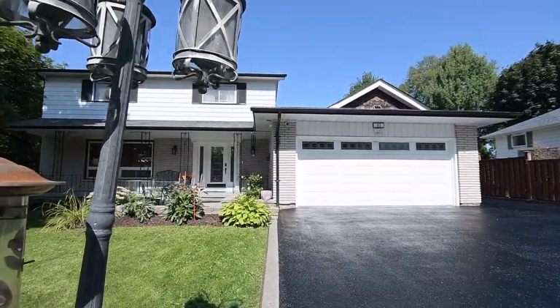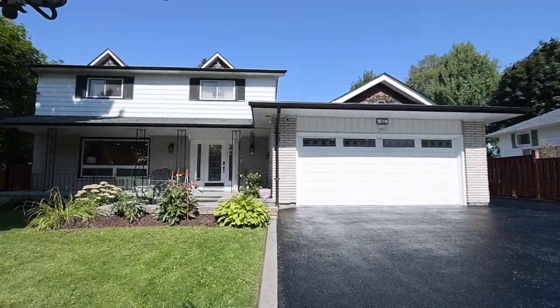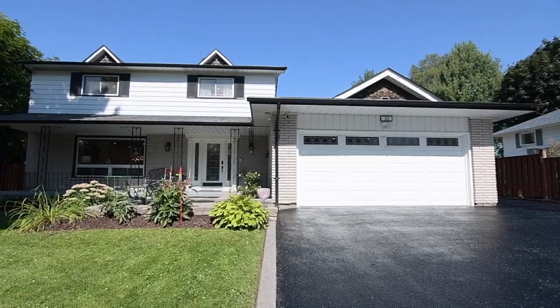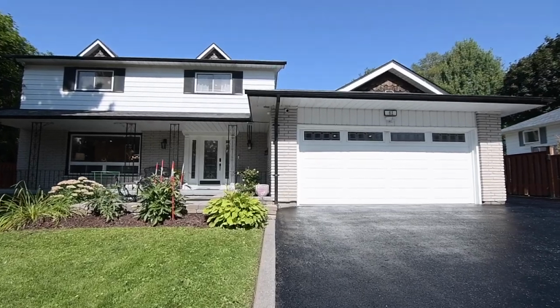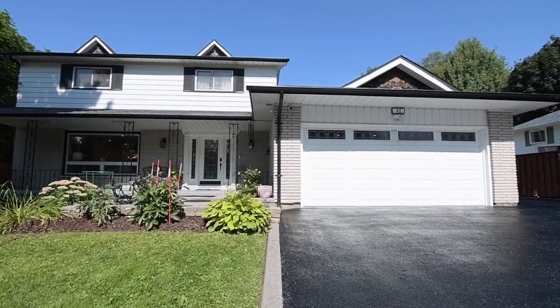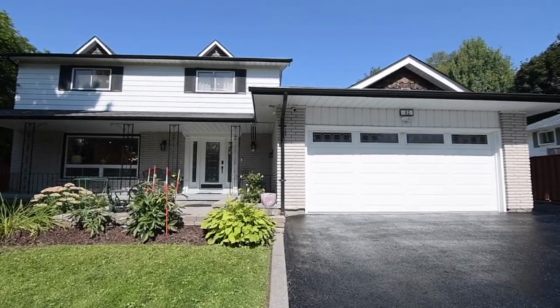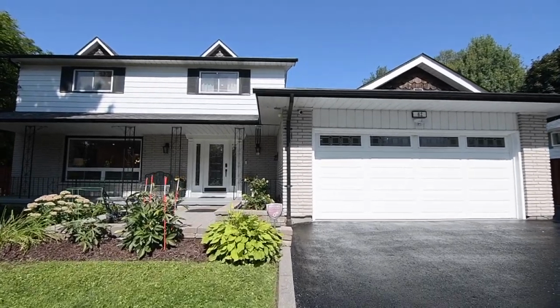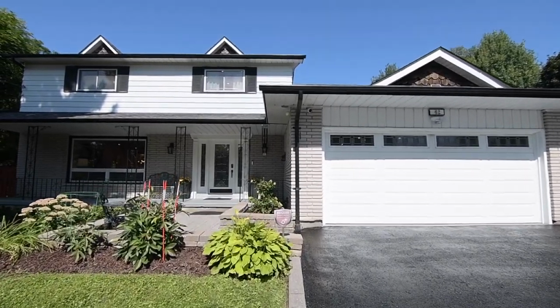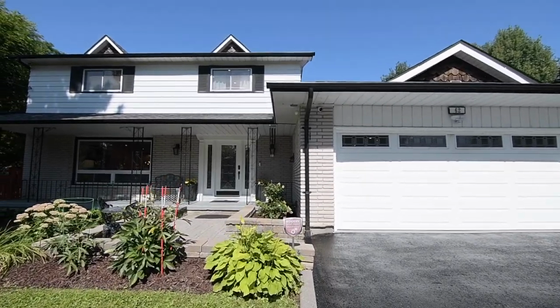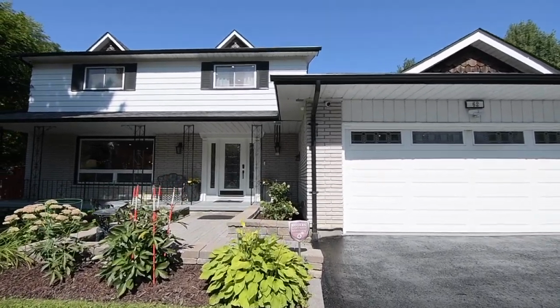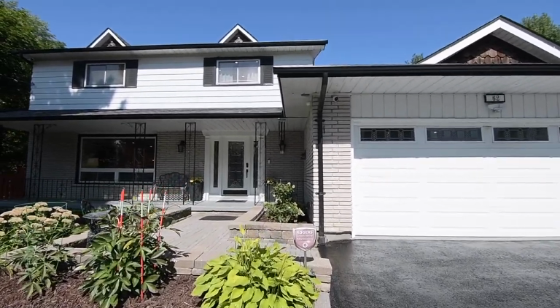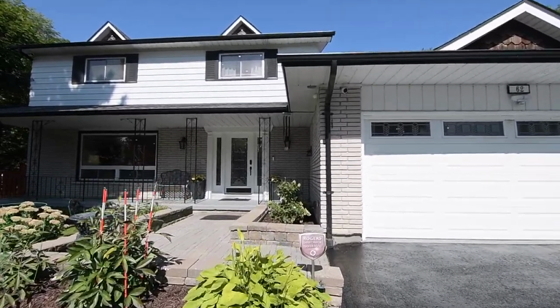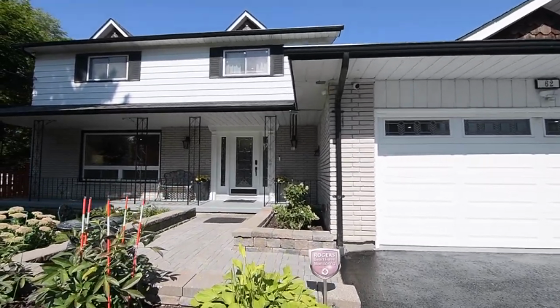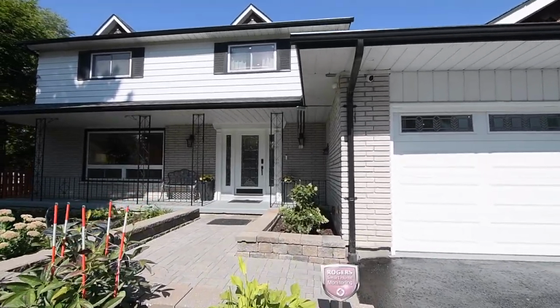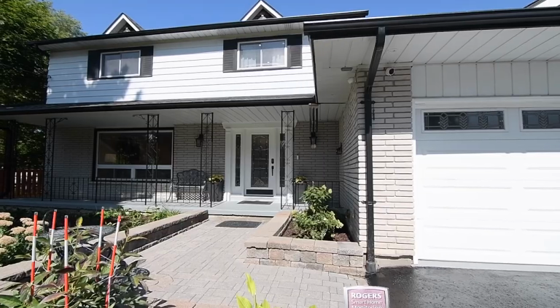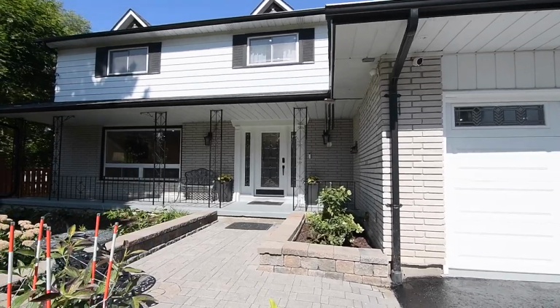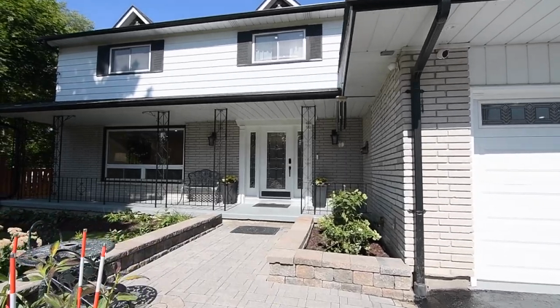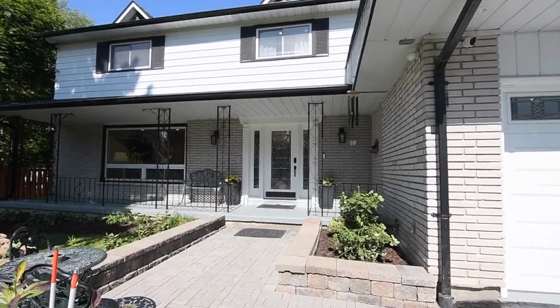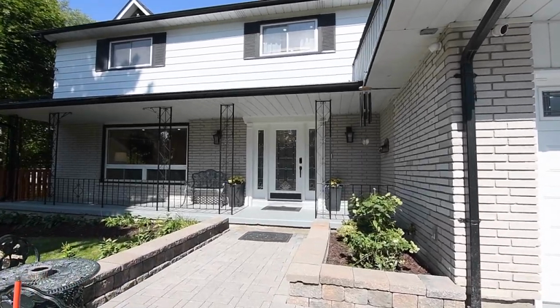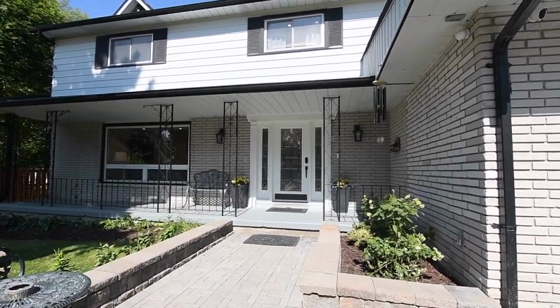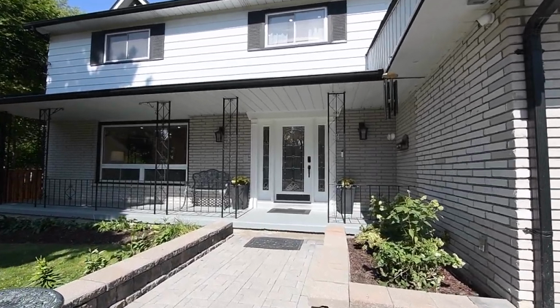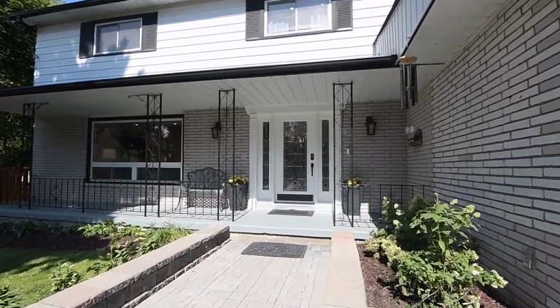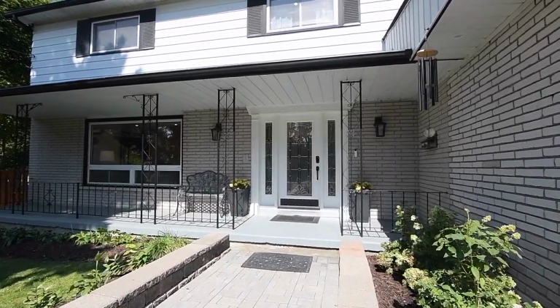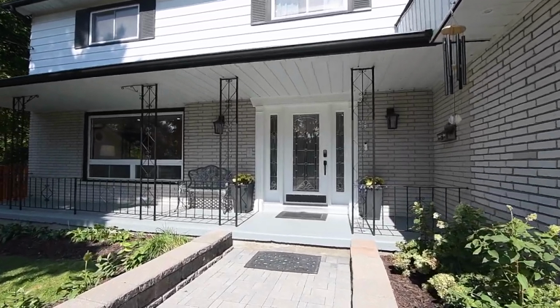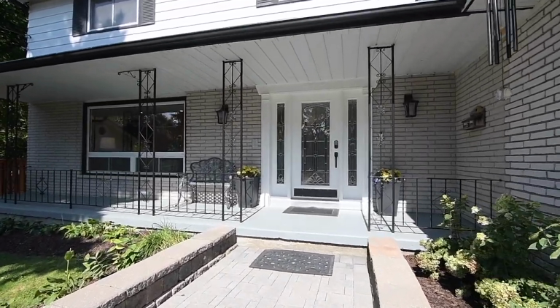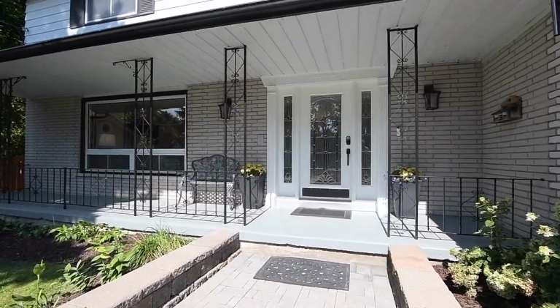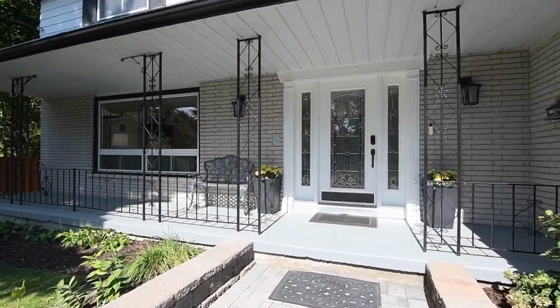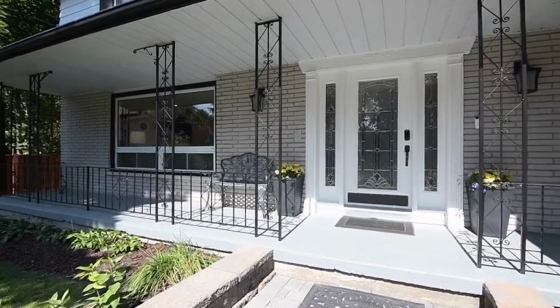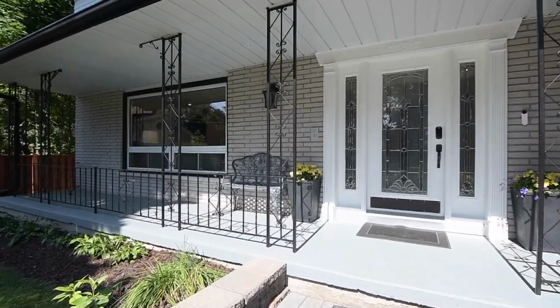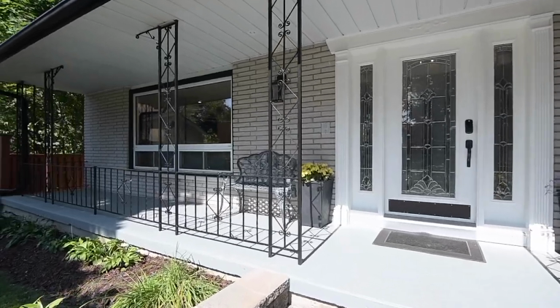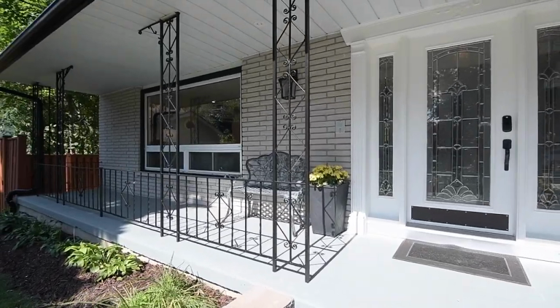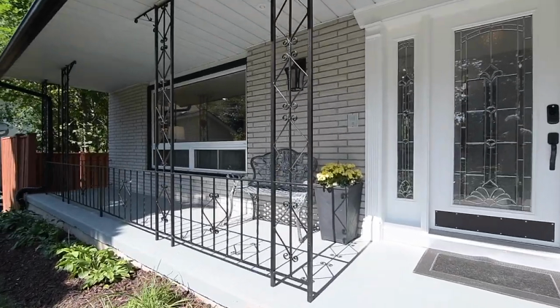The covered front porch, its wrought iron railing, and the elegantly trimmed glass-paneled front entrance add to the home's appeal. Over $300,000 has been spent on indoor and outdoor renovations.